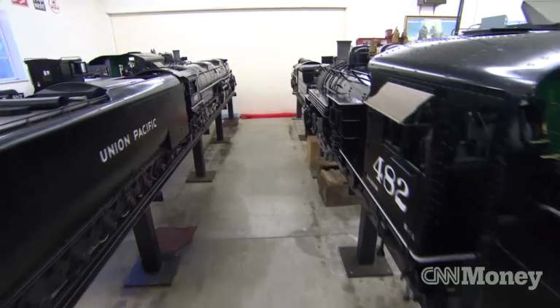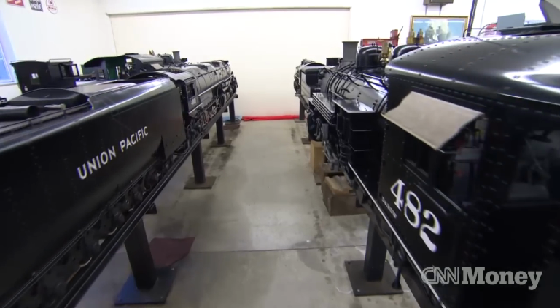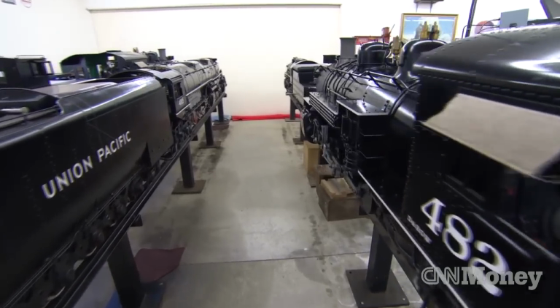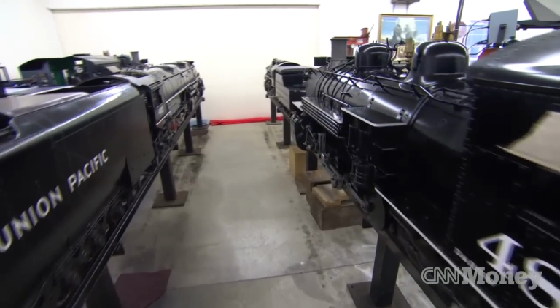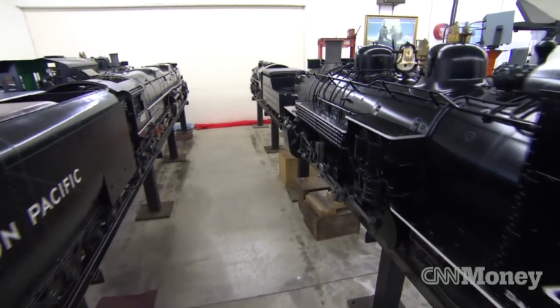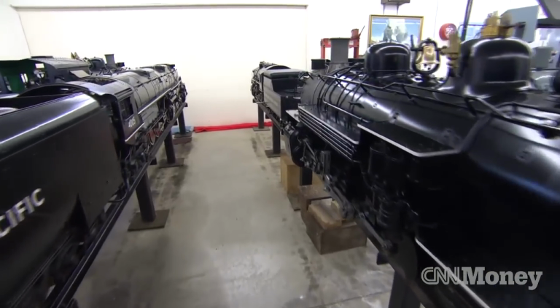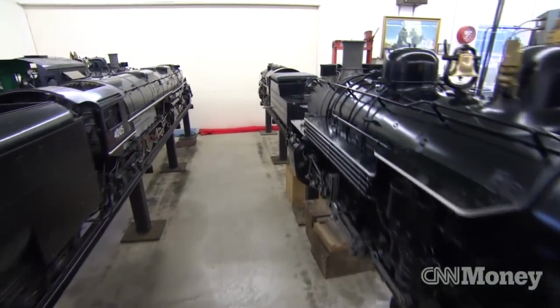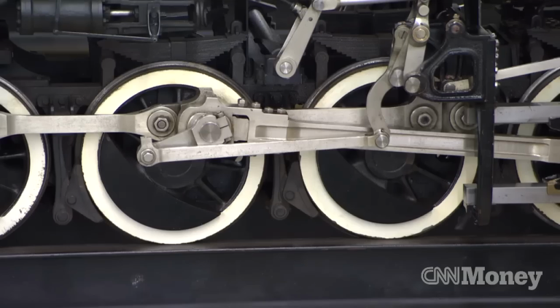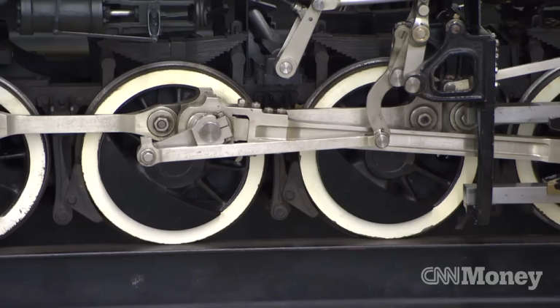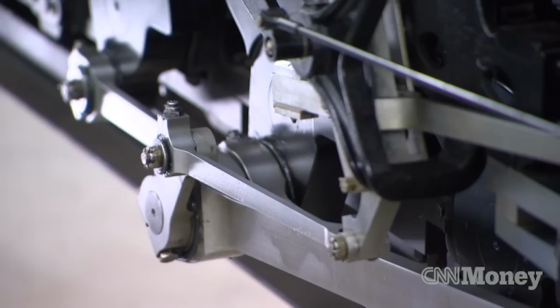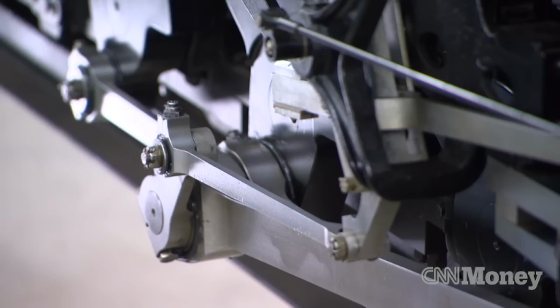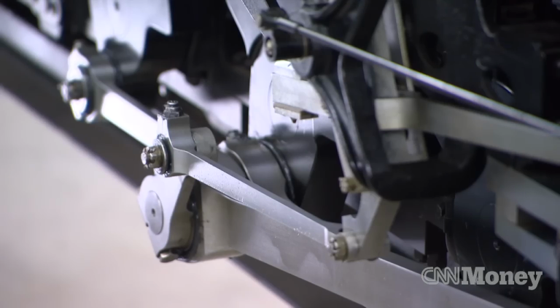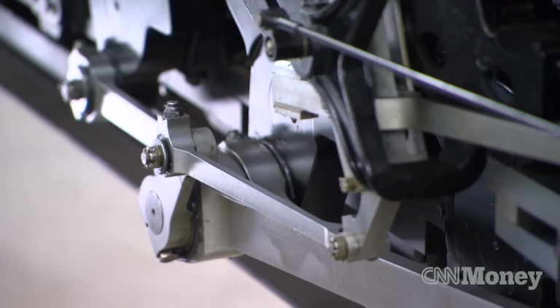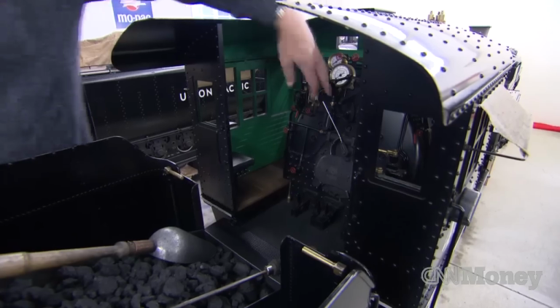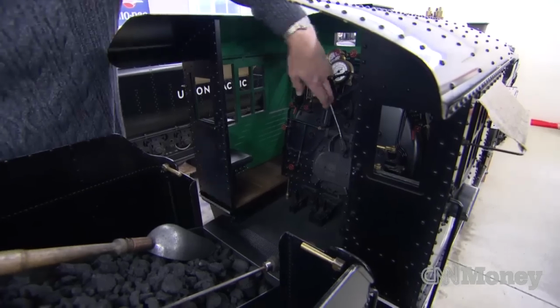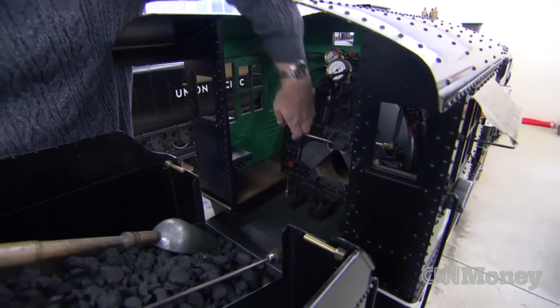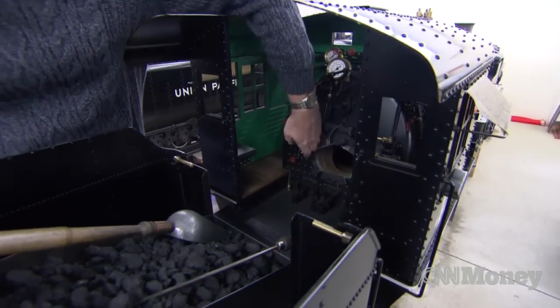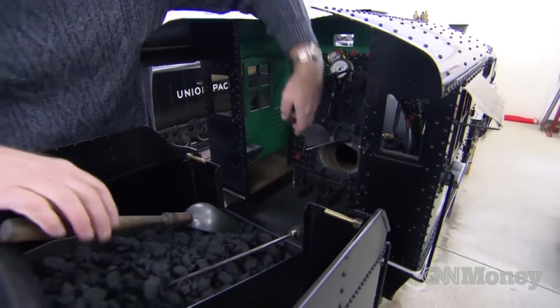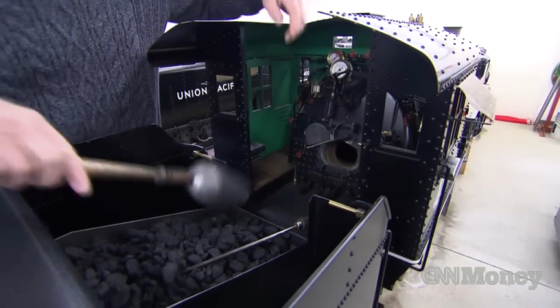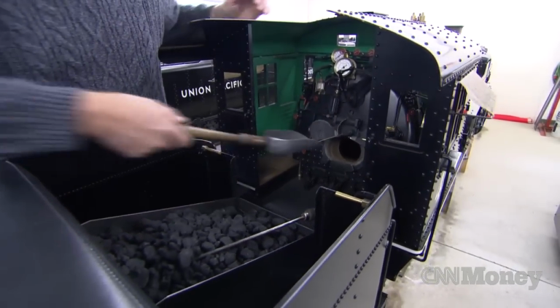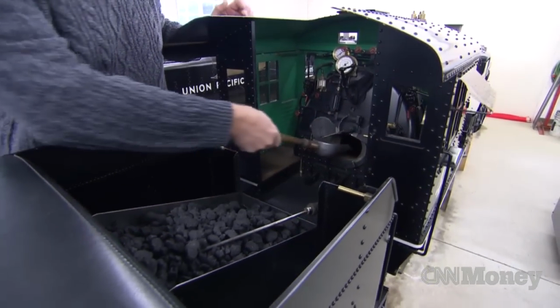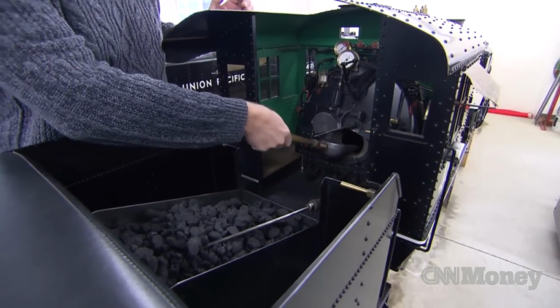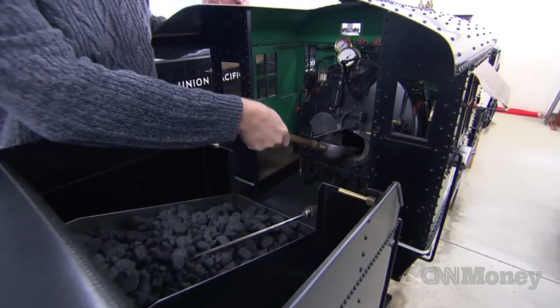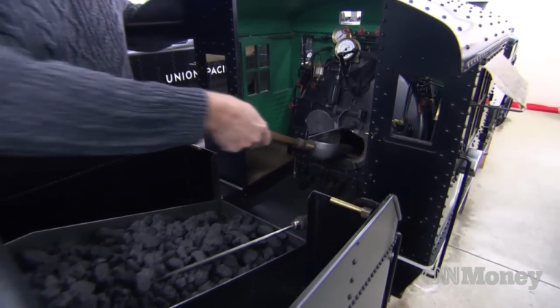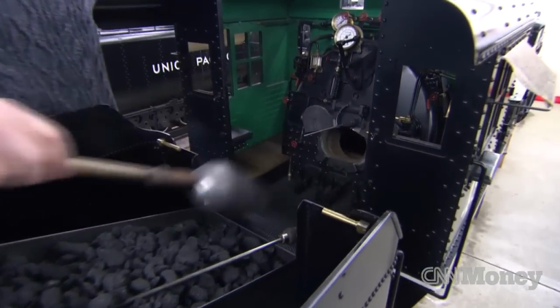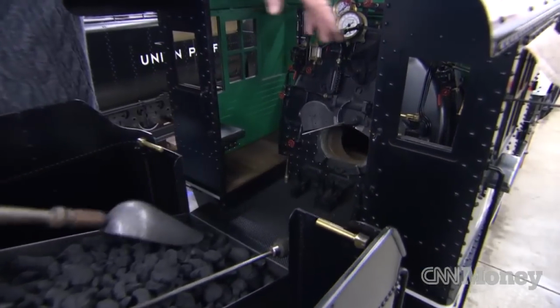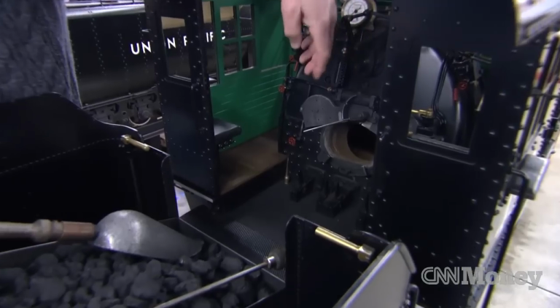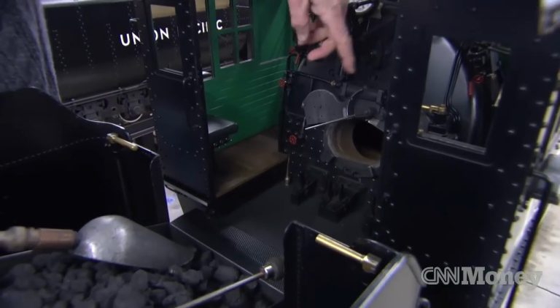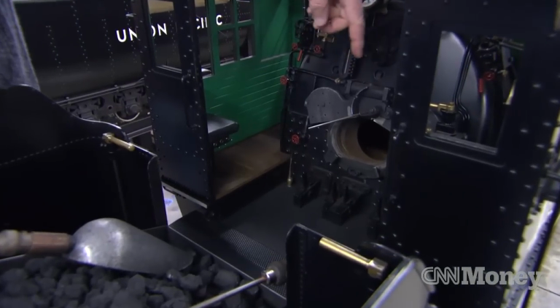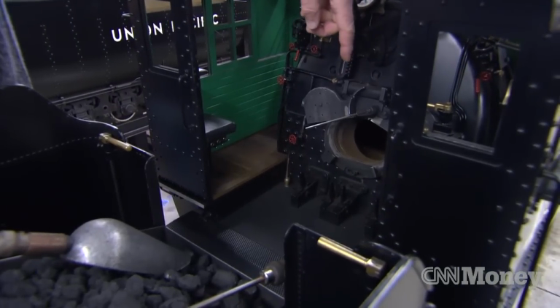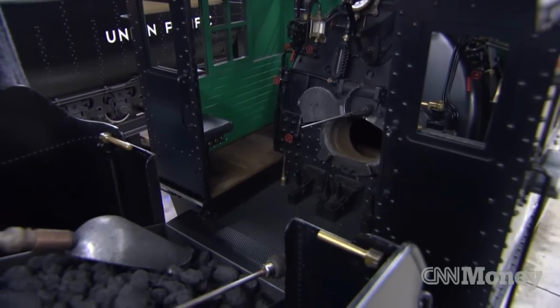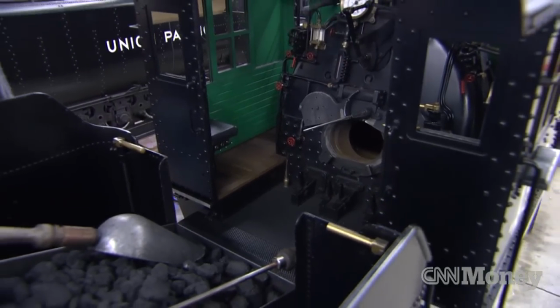This locomotive took me eight years to build. Everything on this locomotive works just like the real thing. The firebox door opens — you shovel coal in here and light it. It gets up to about 1800 degrees and boils the water.